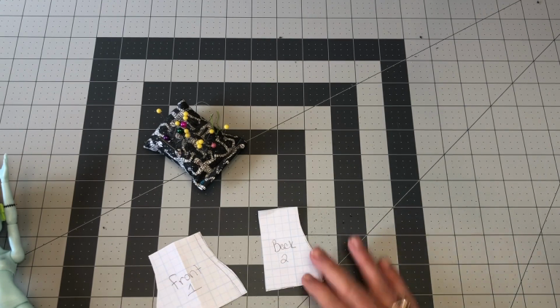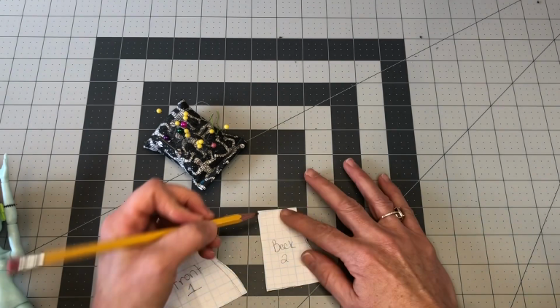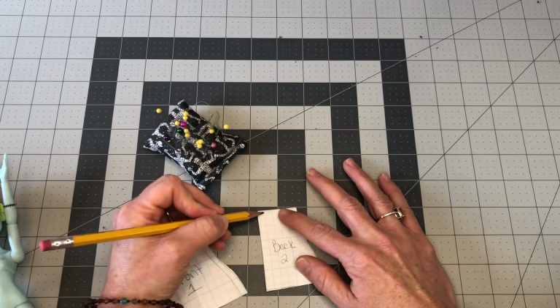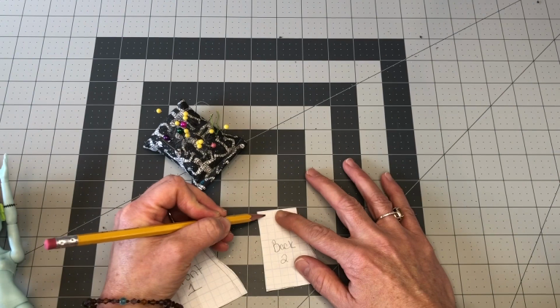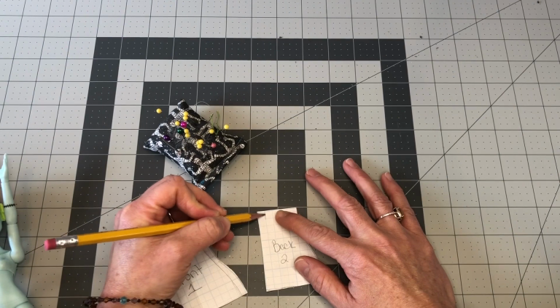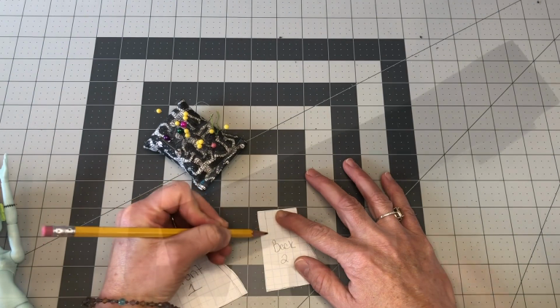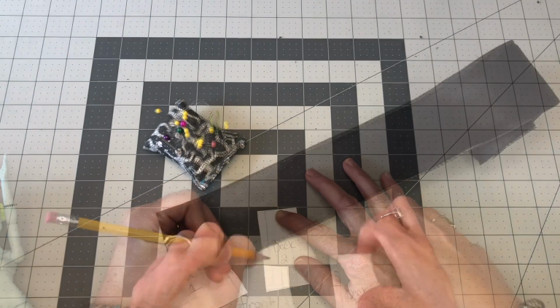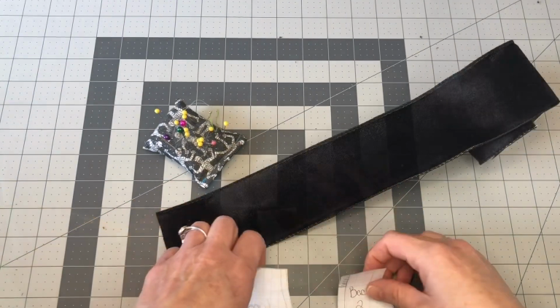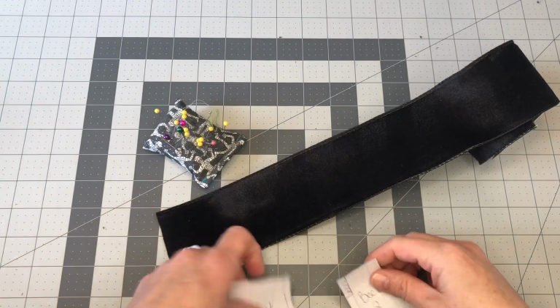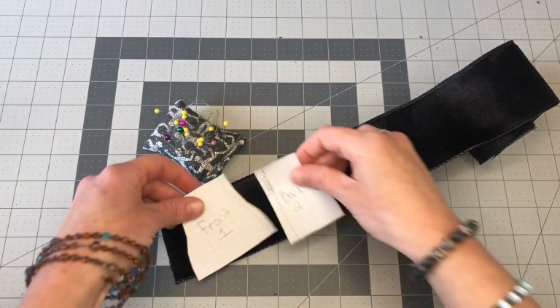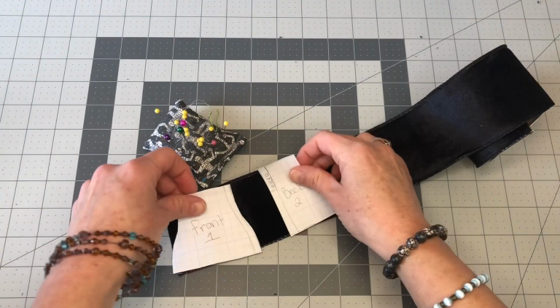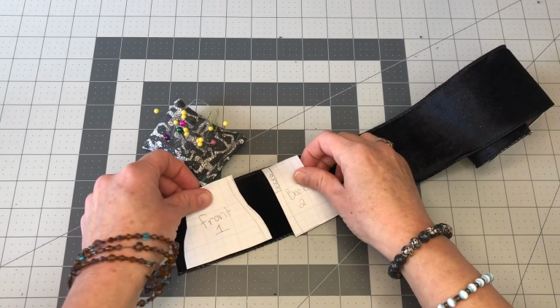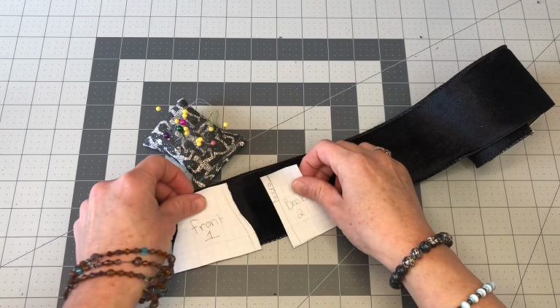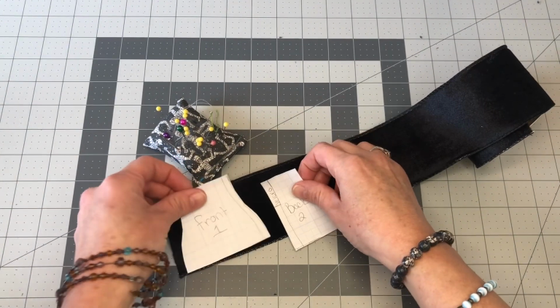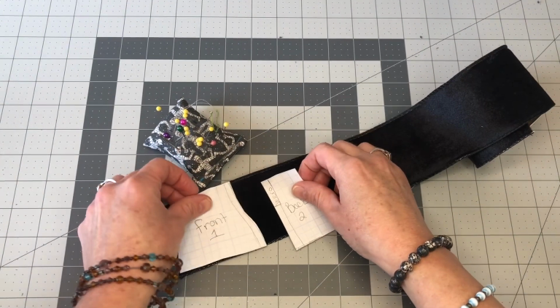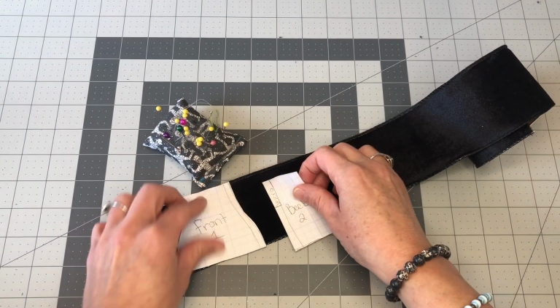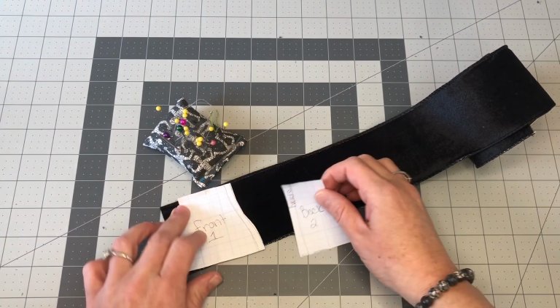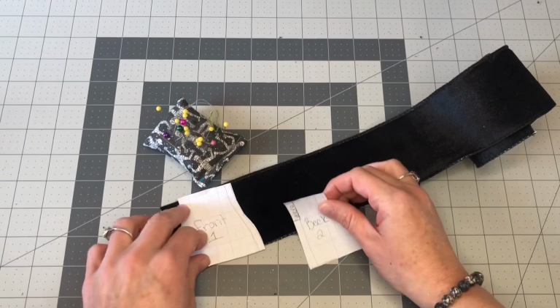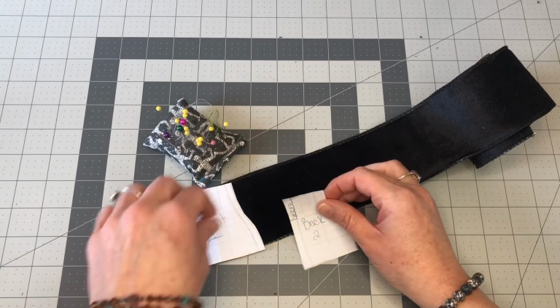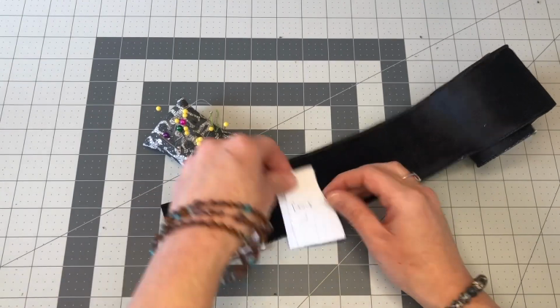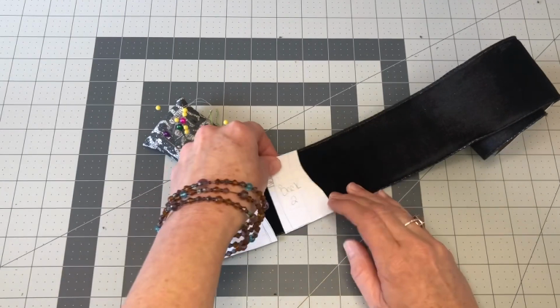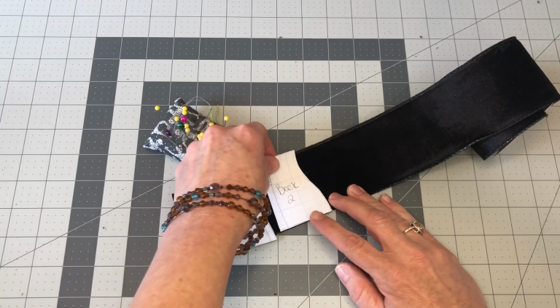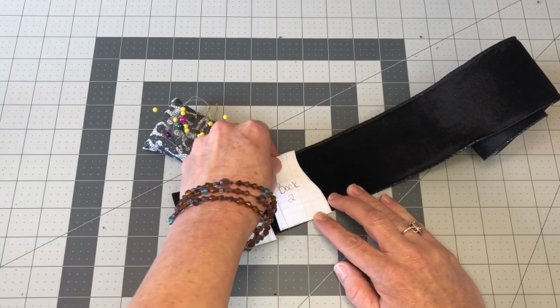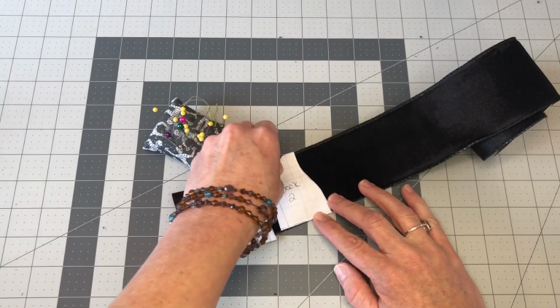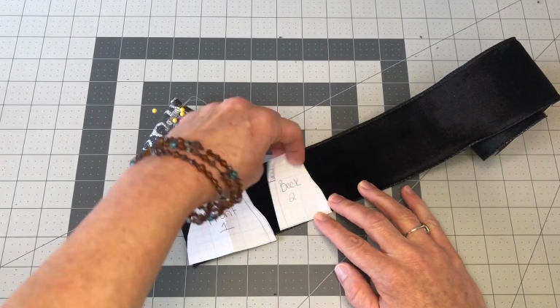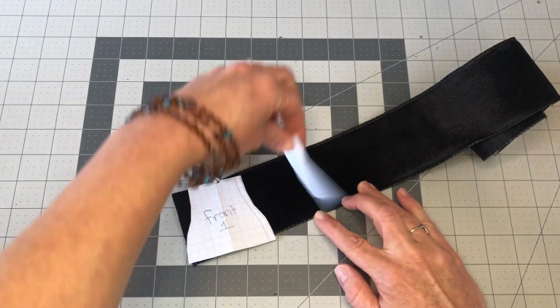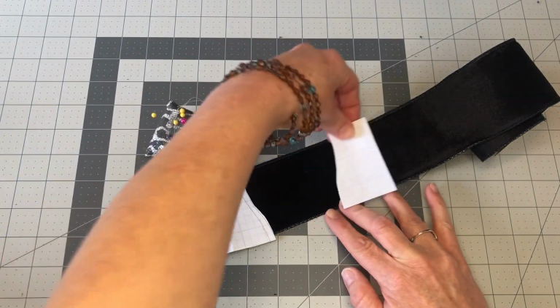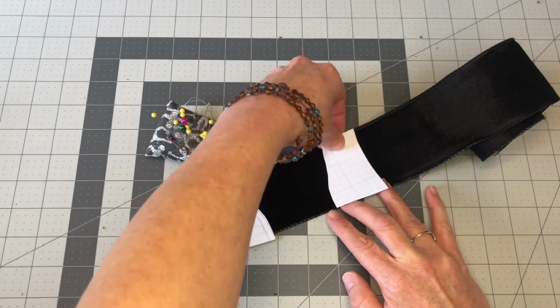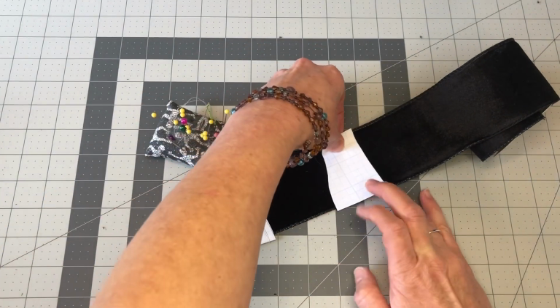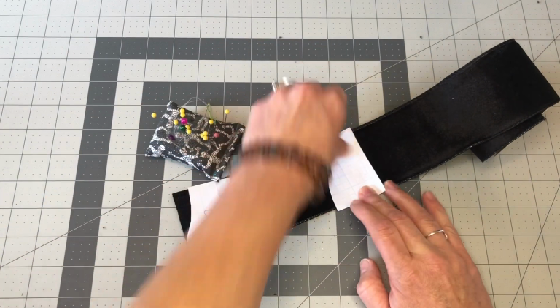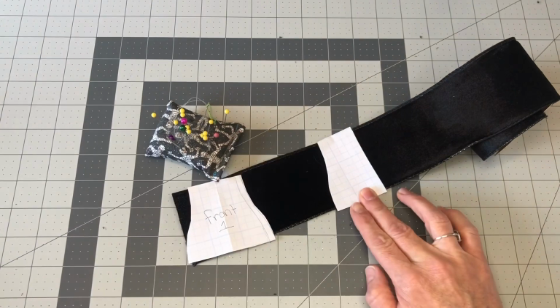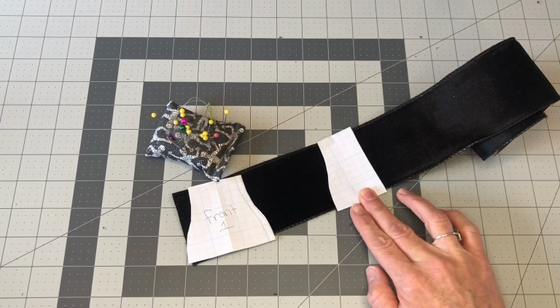Now we need to cut out the fabric. So you're going to do one front and then two backs. You're going to do one back on one side, flip it over, and one back on the next side.